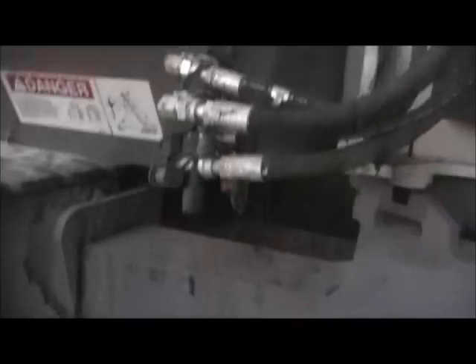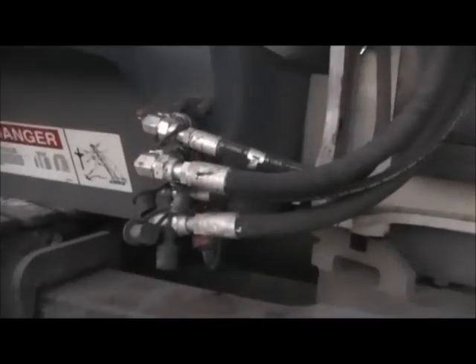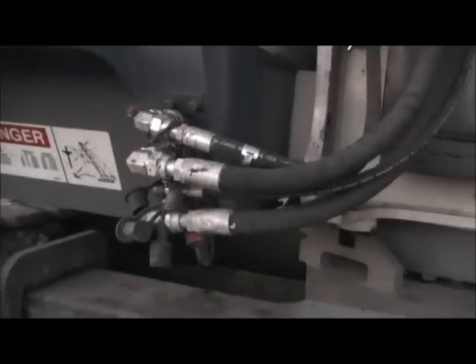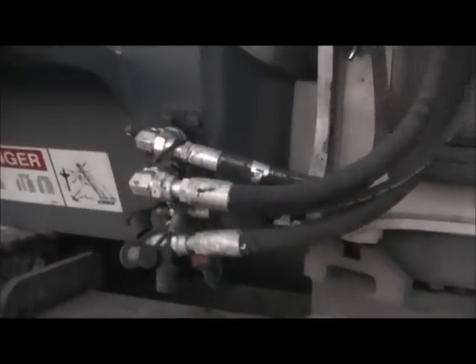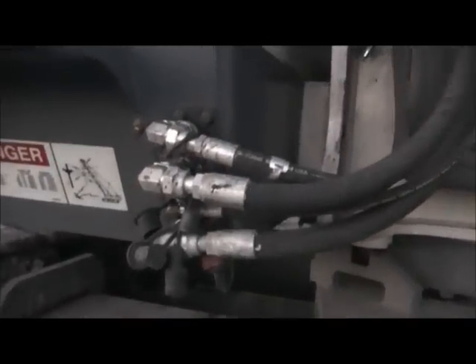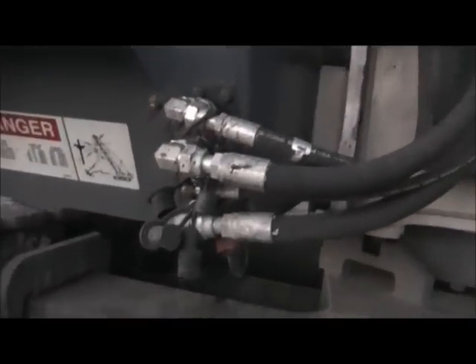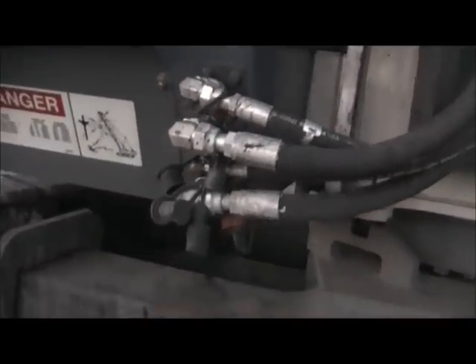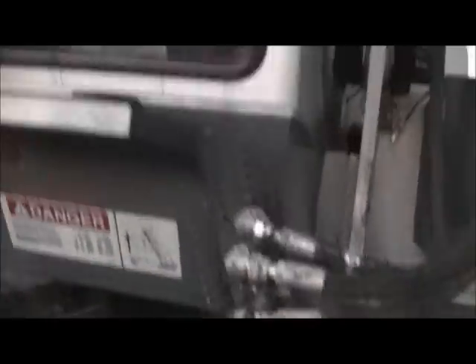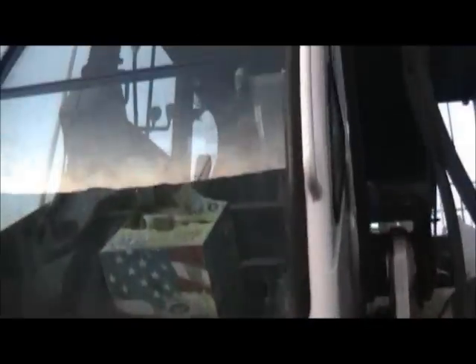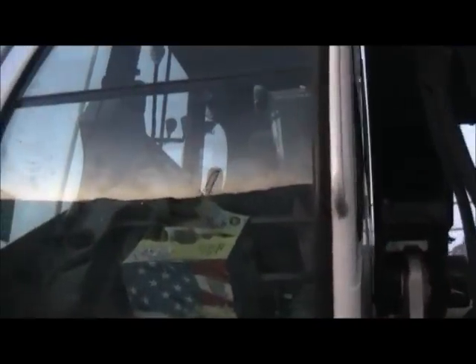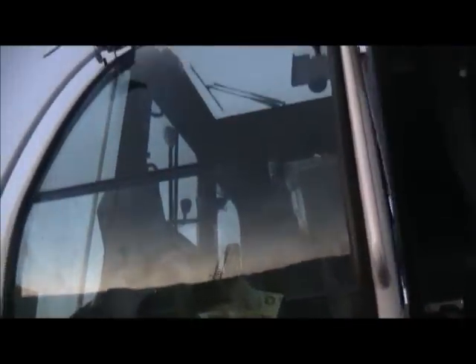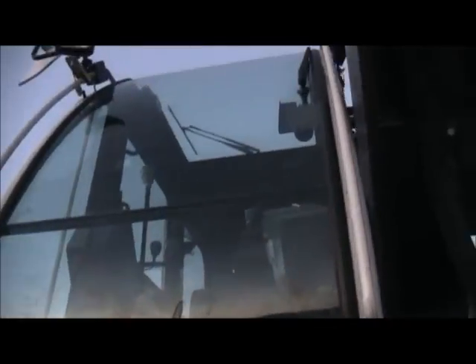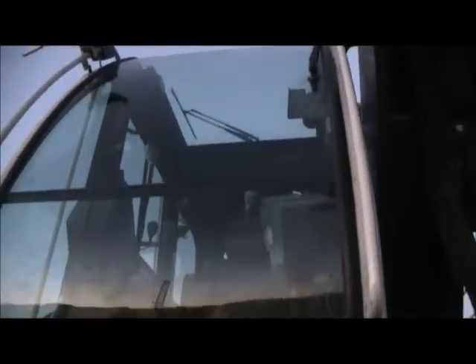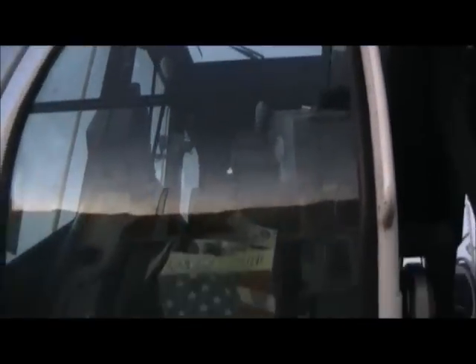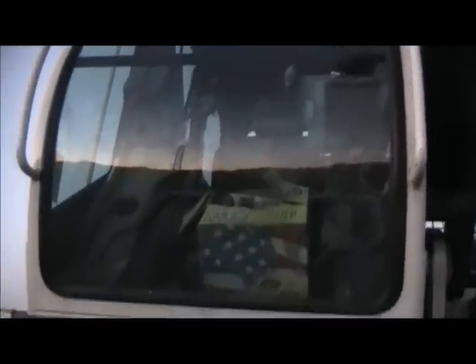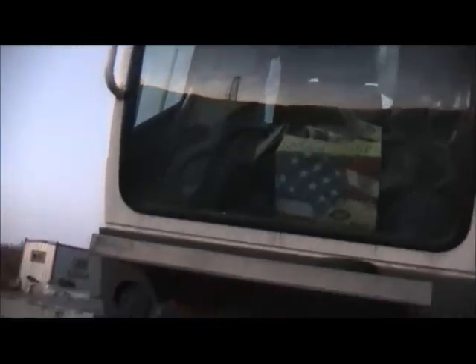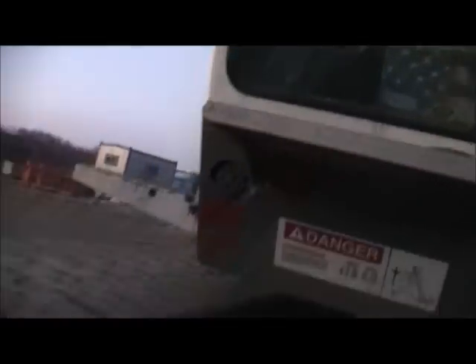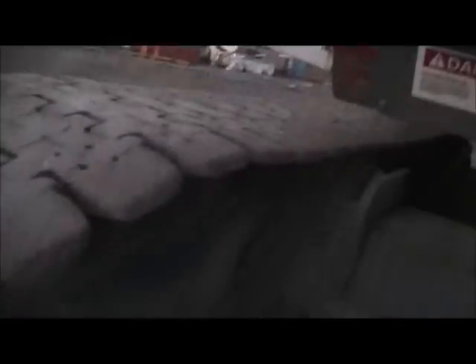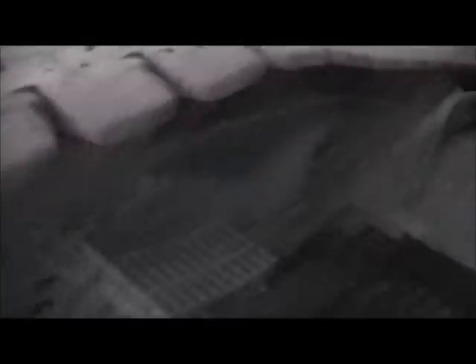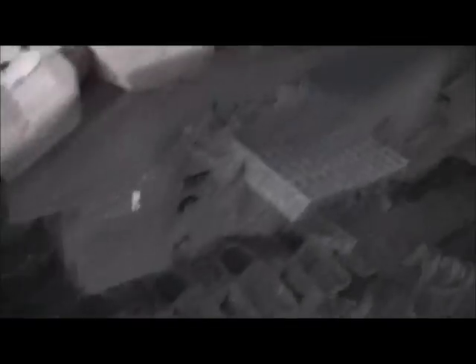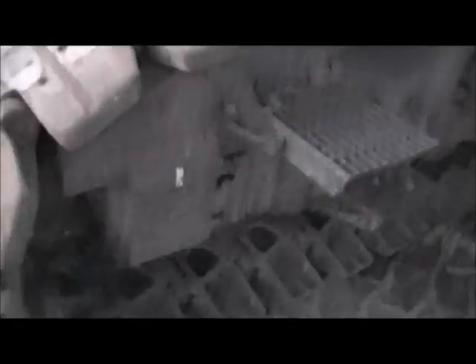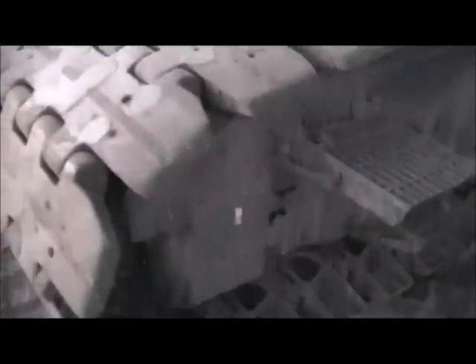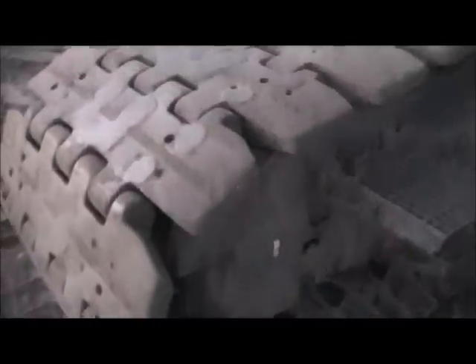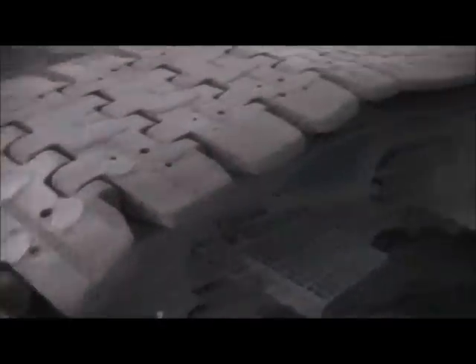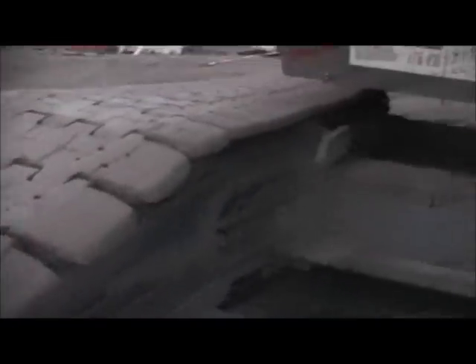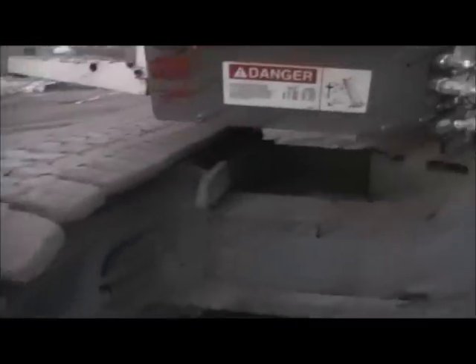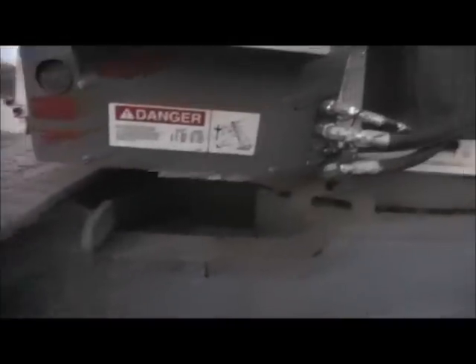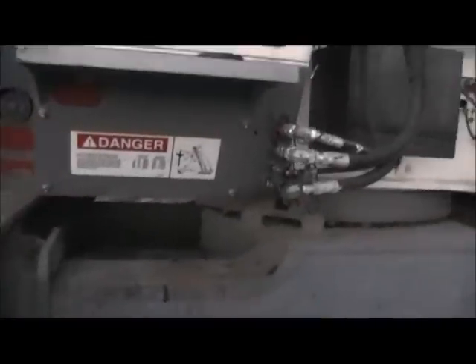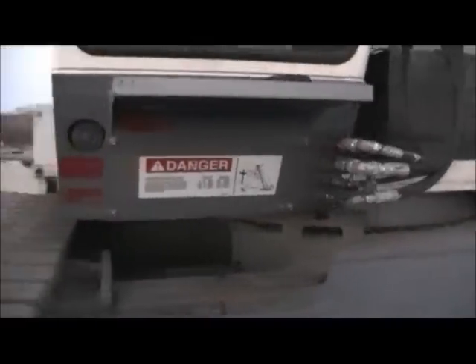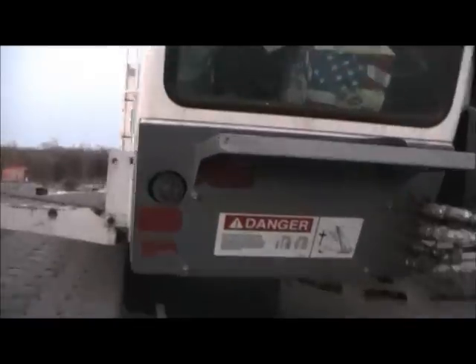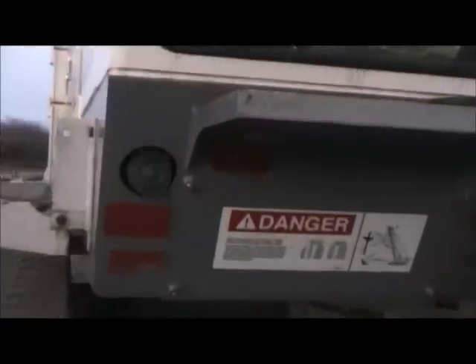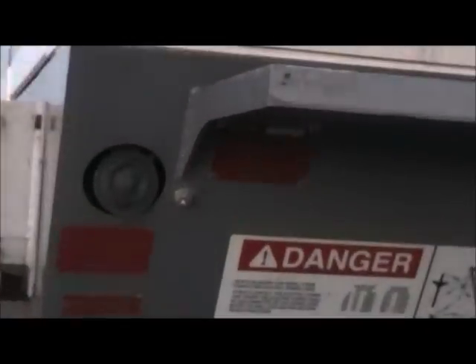See your hydraulic distribution block. Your cab. All your levers, which would confuse the heck out of me if I tried to operate it. And right there is your horn.